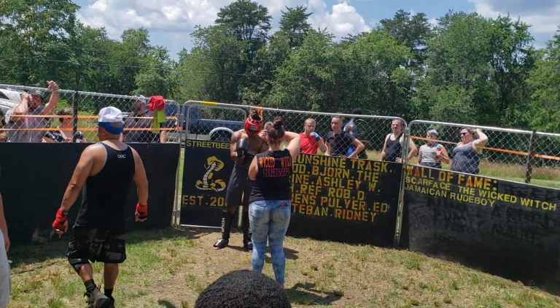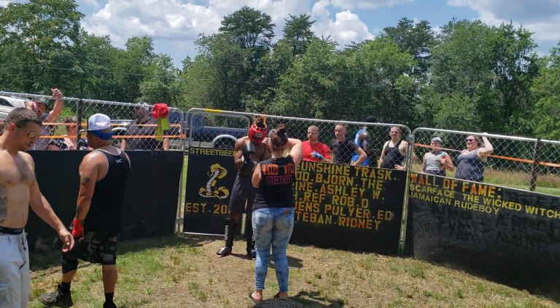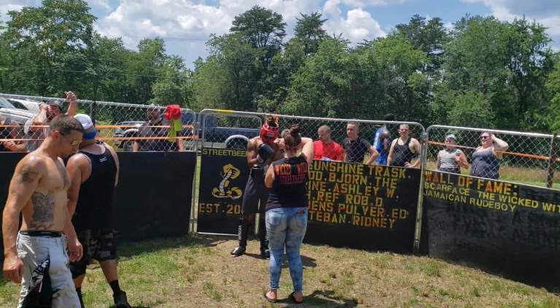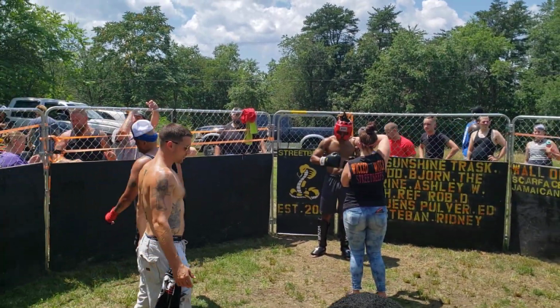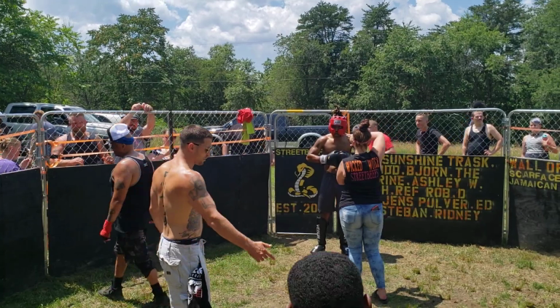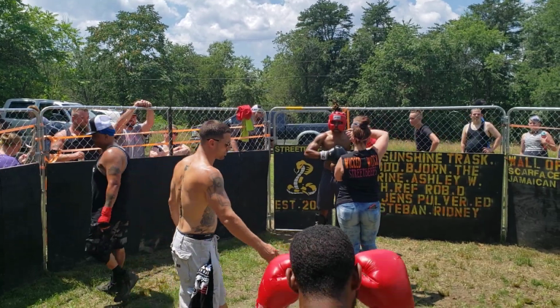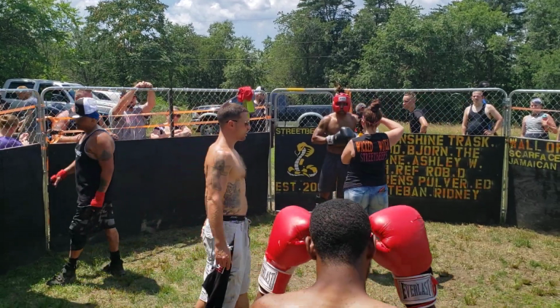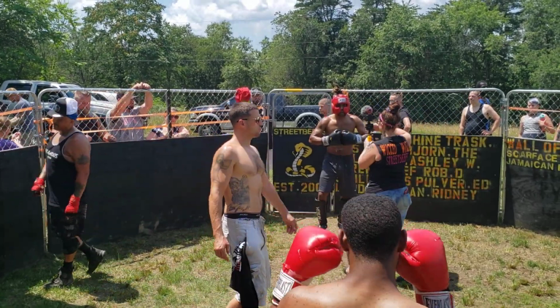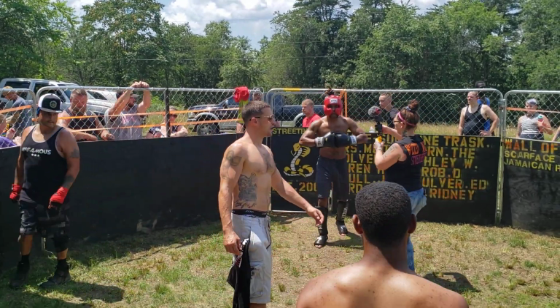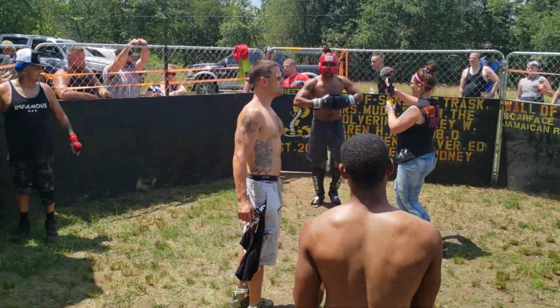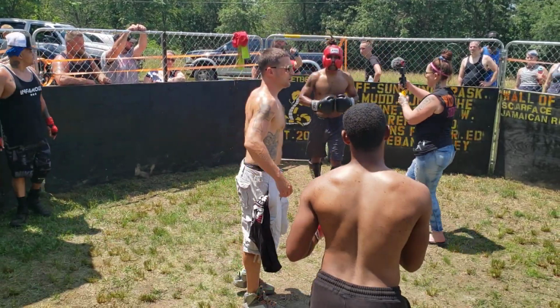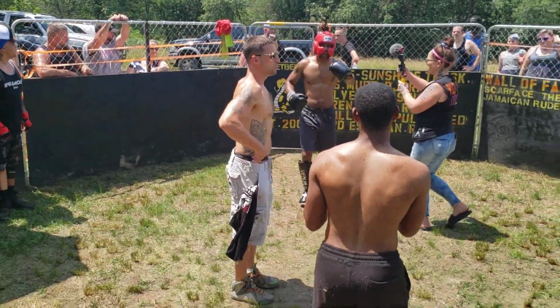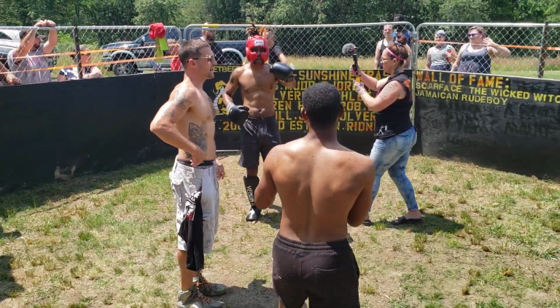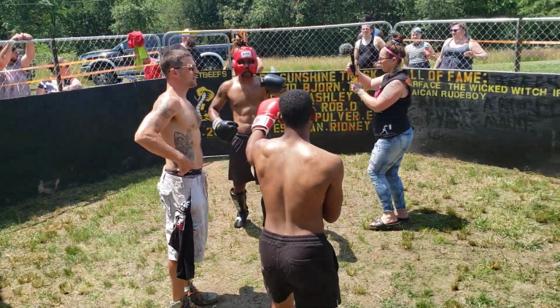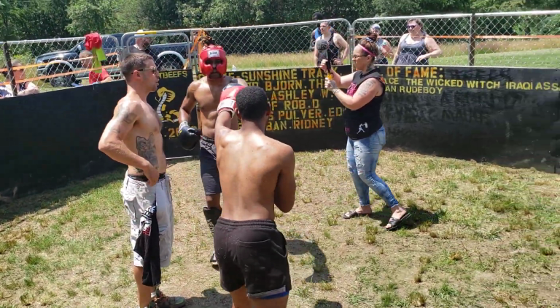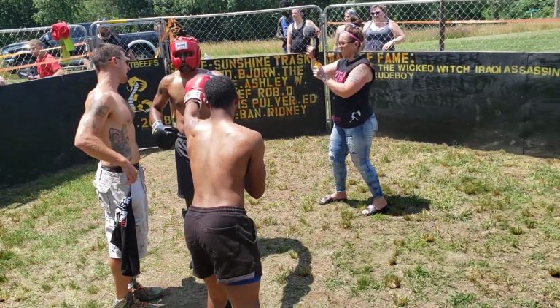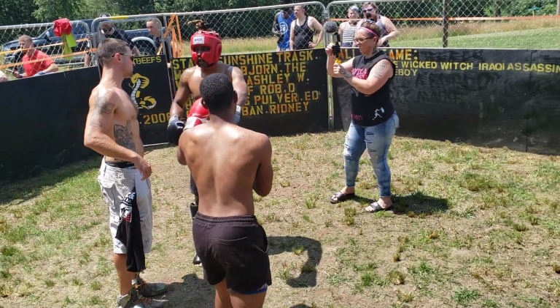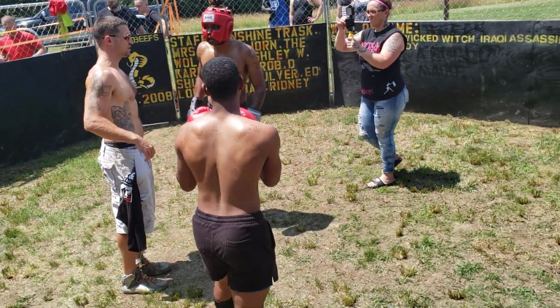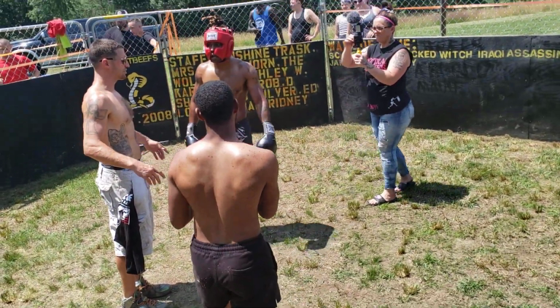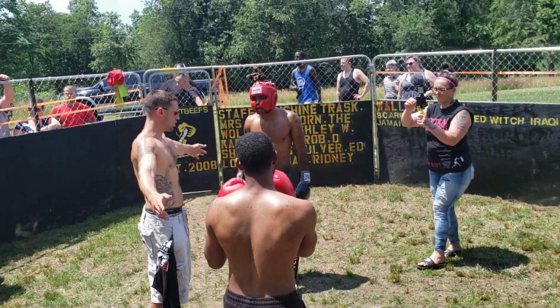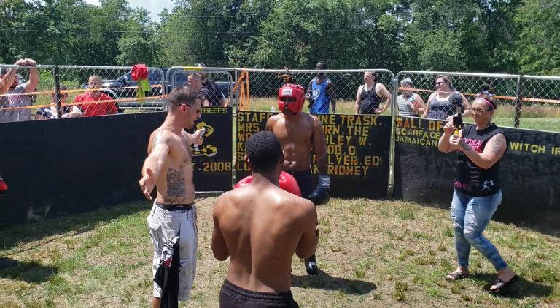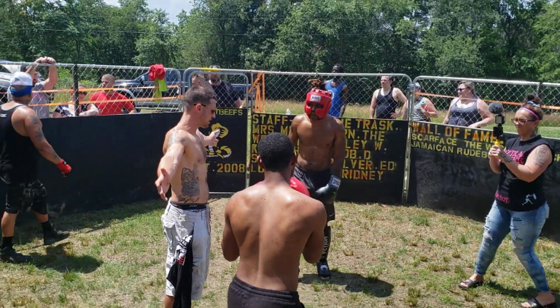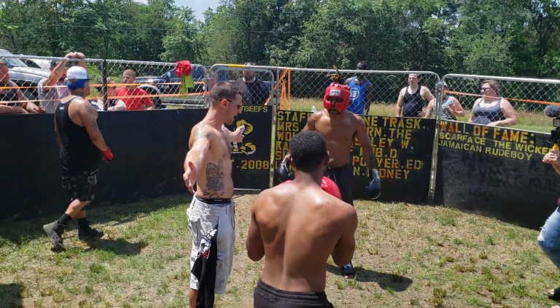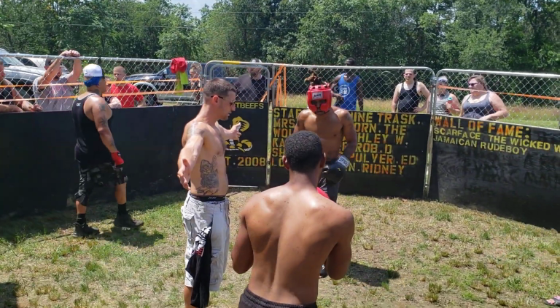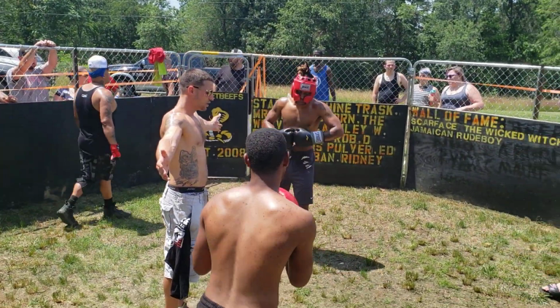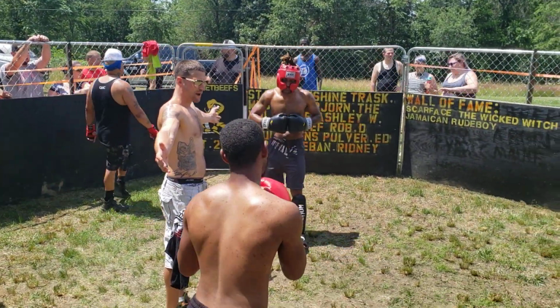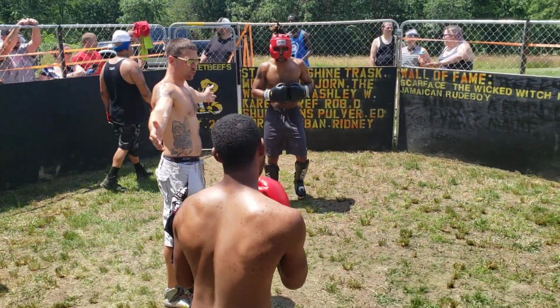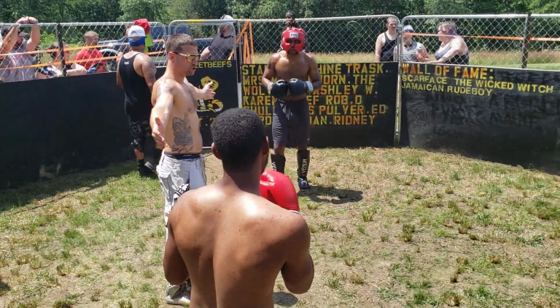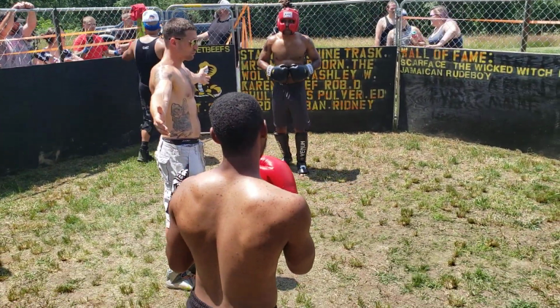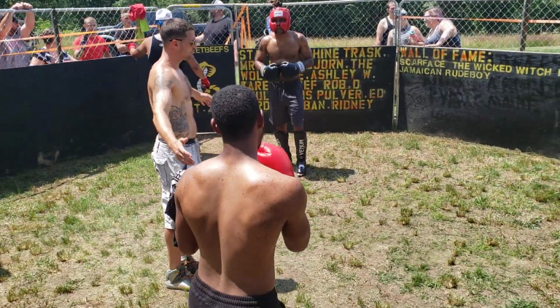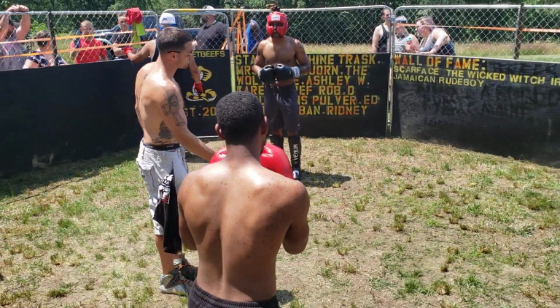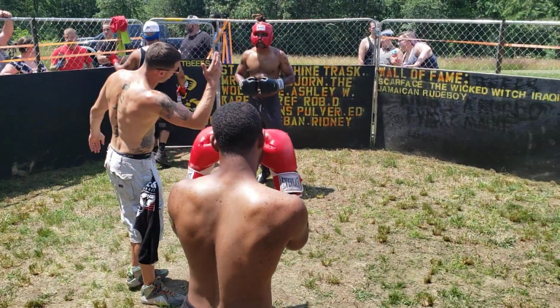Let's get it in. You want to come to the middle, touch up — do it now. Obey my commands at all times. Protect yourselves at all times. Step back. Come out swinging. The street beats, fellas. Let's work.